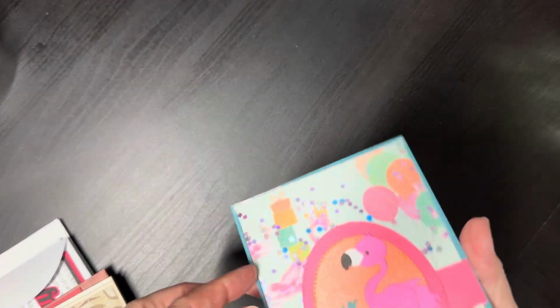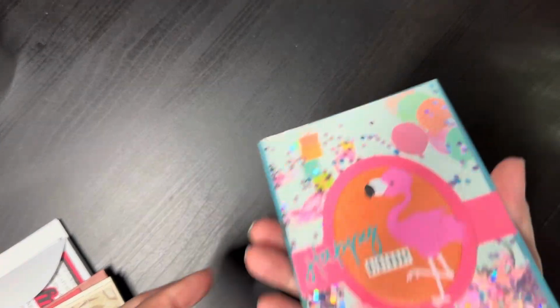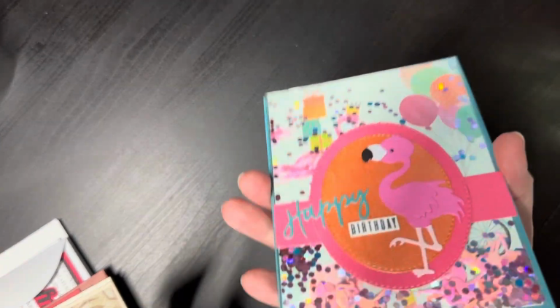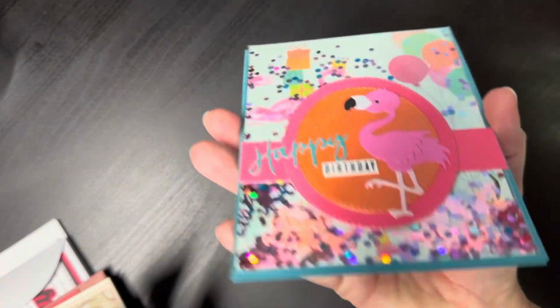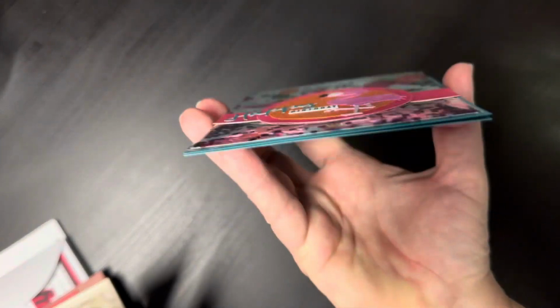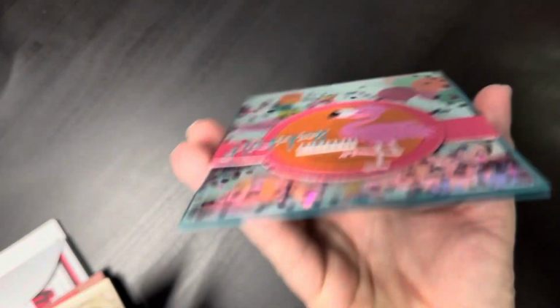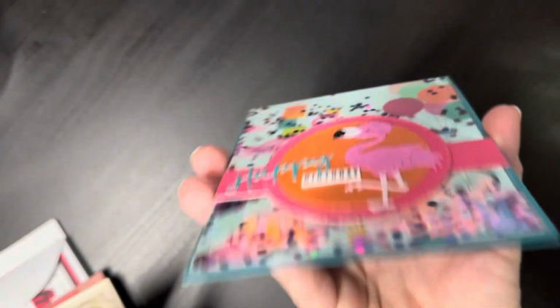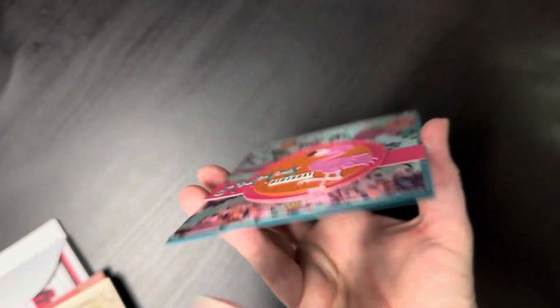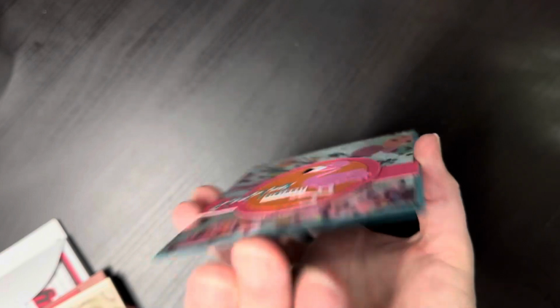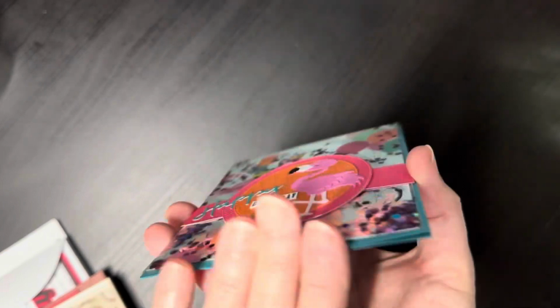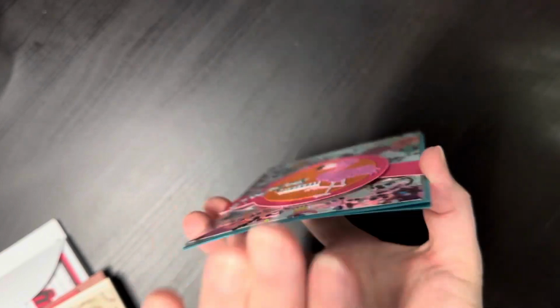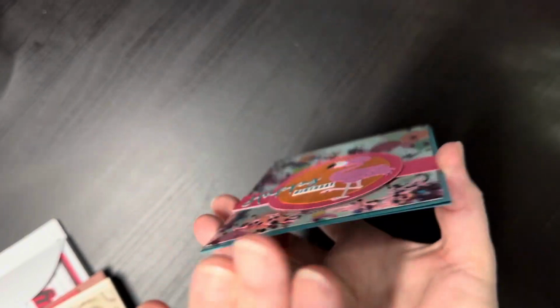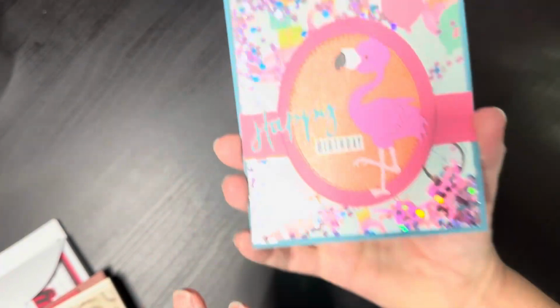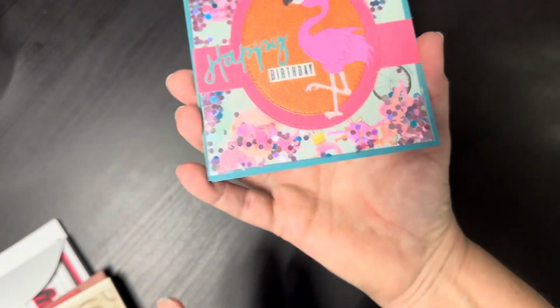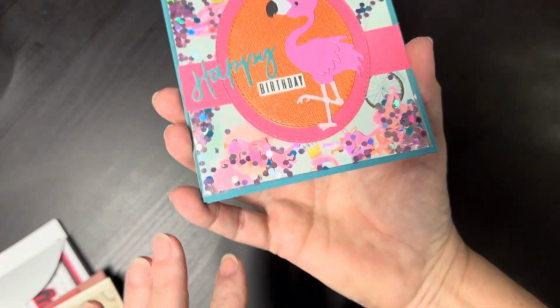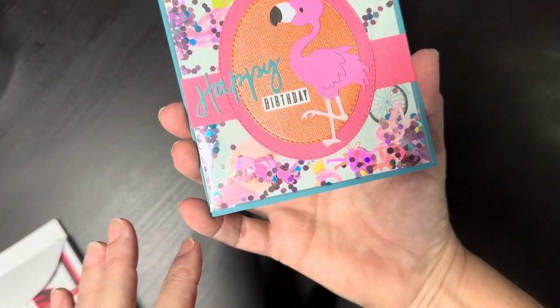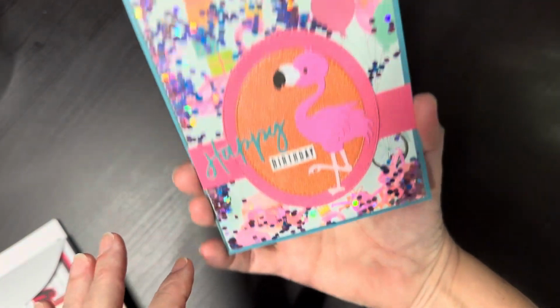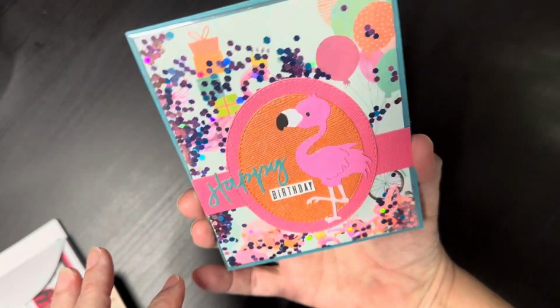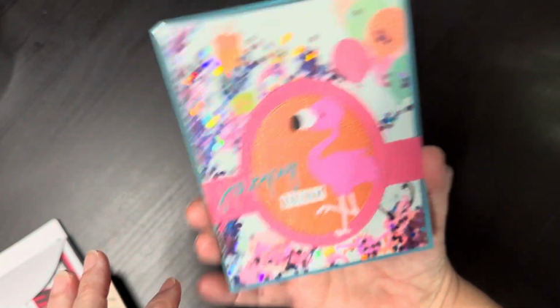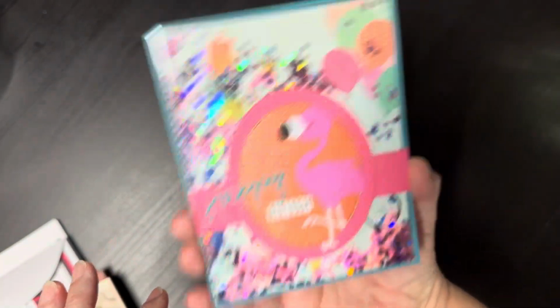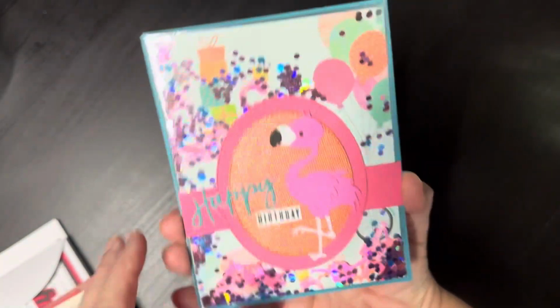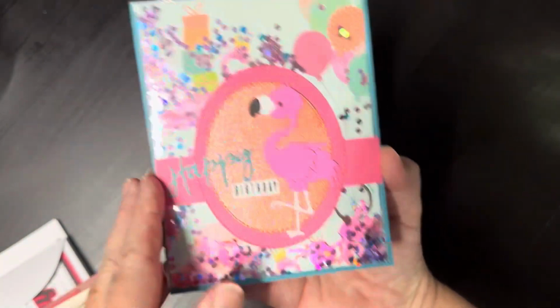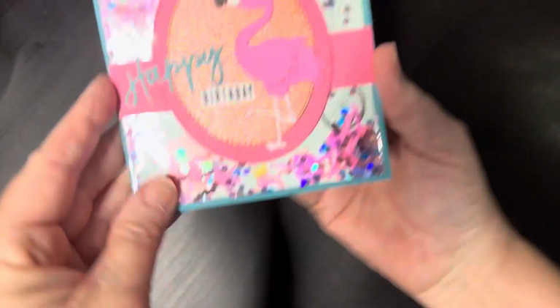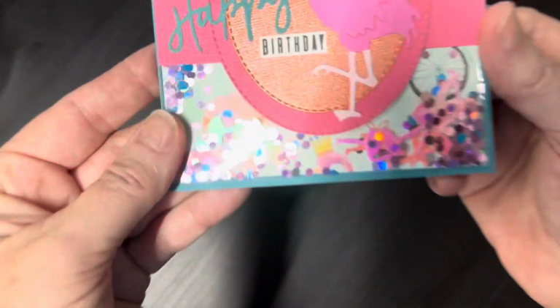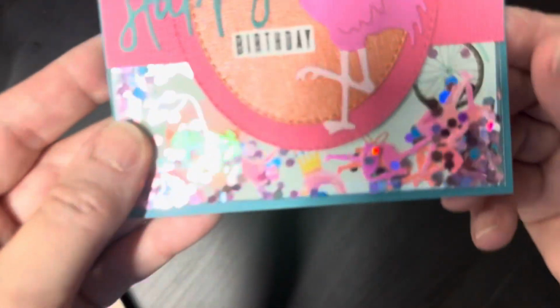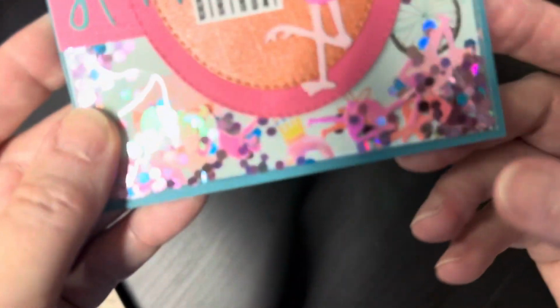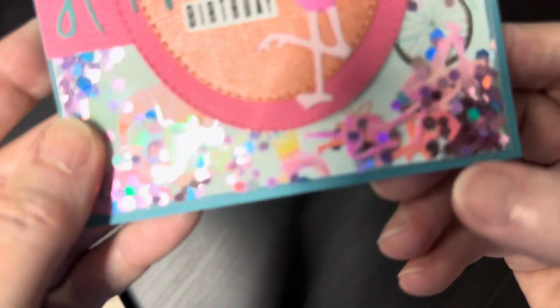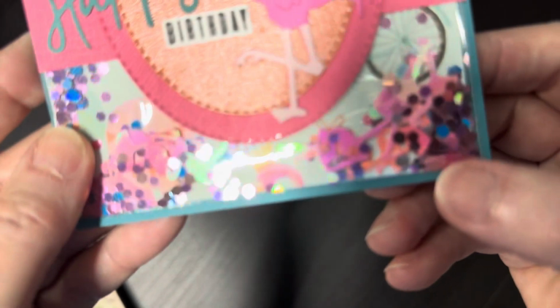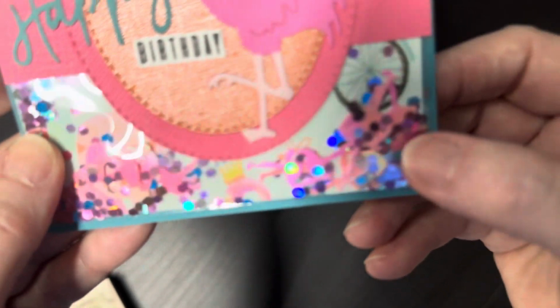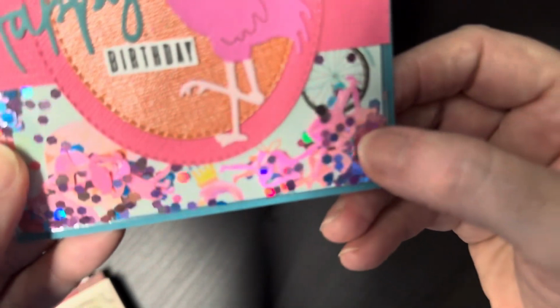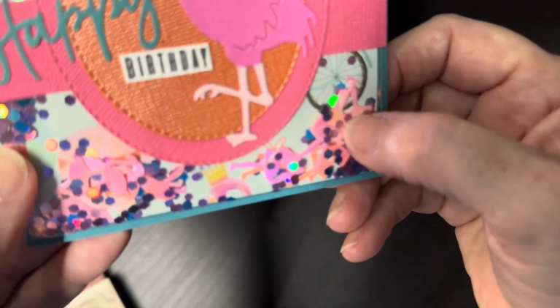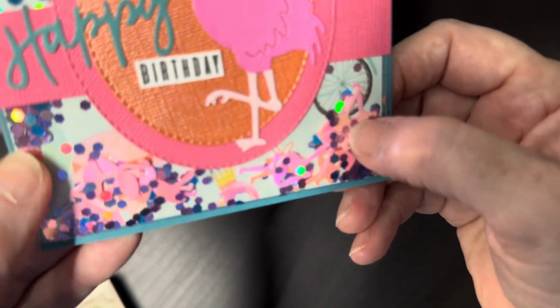And here's a shaker card — there's little small flamingos in there.